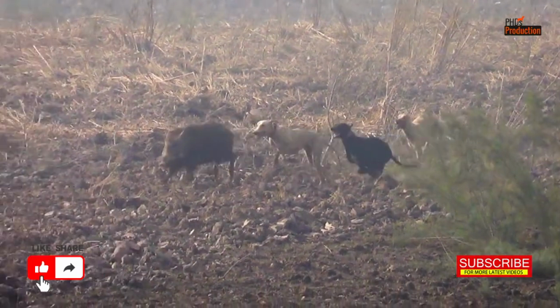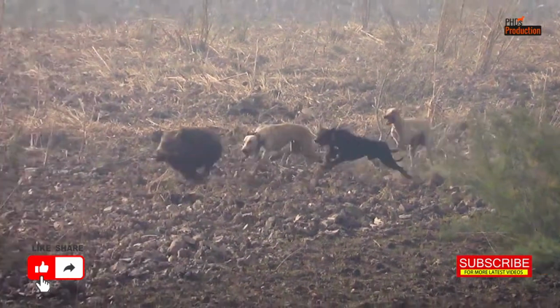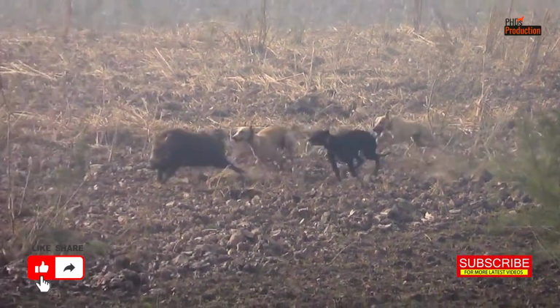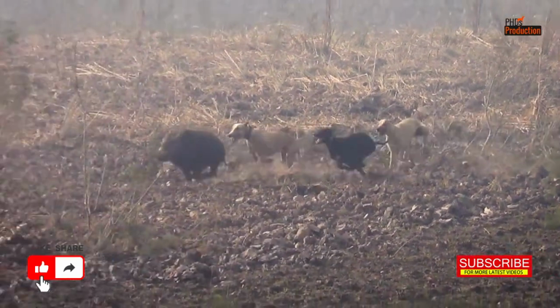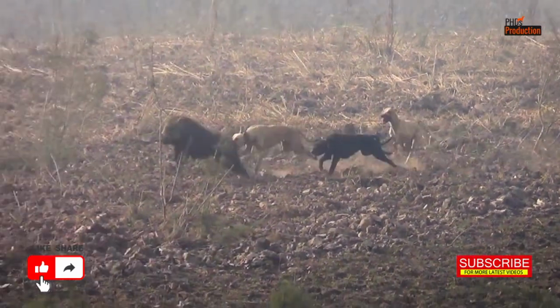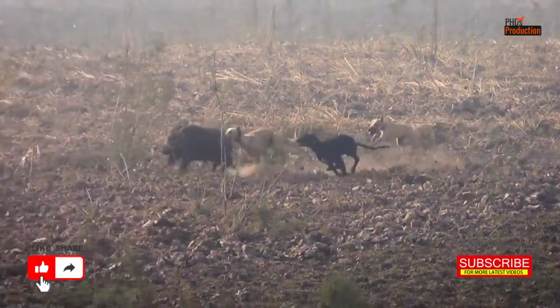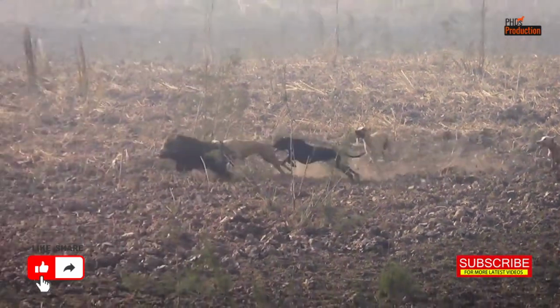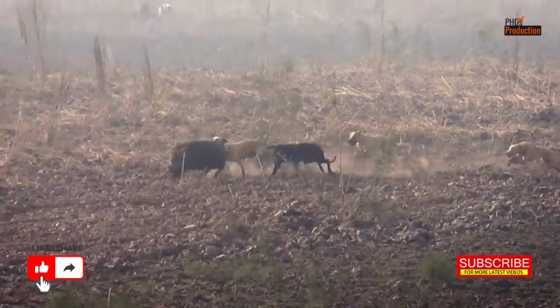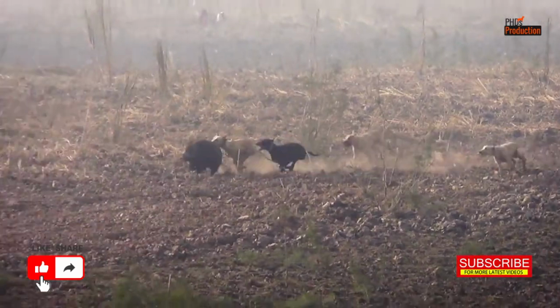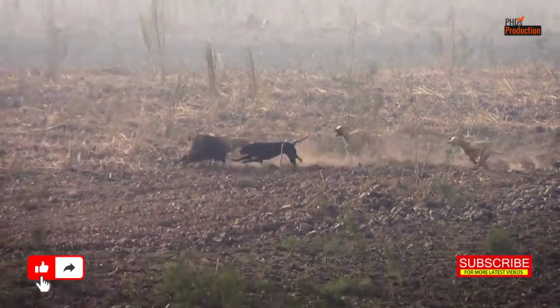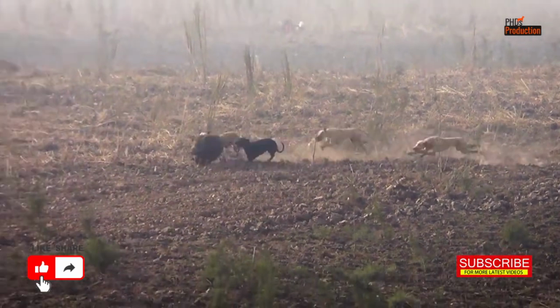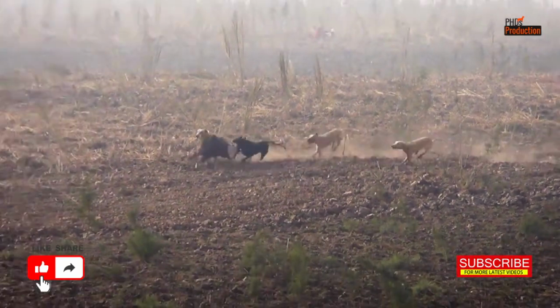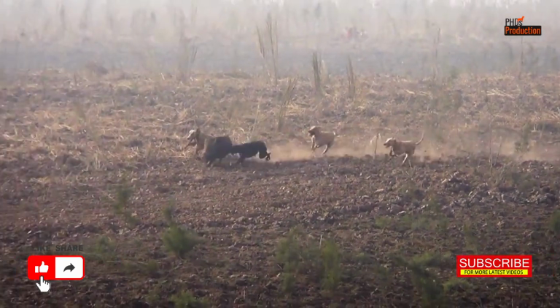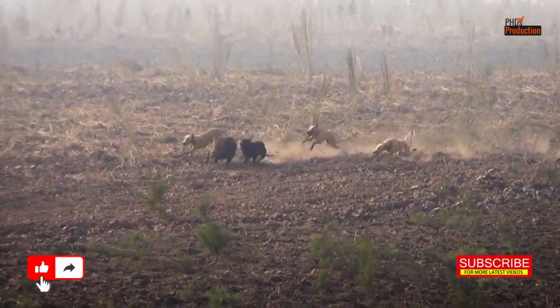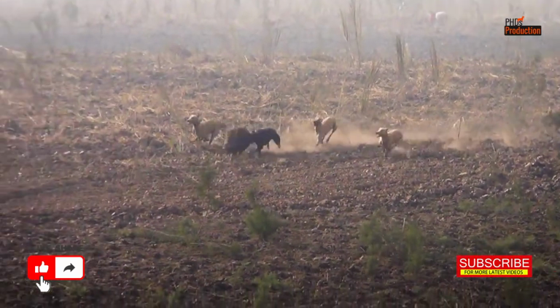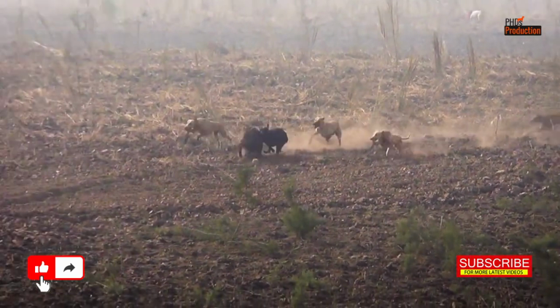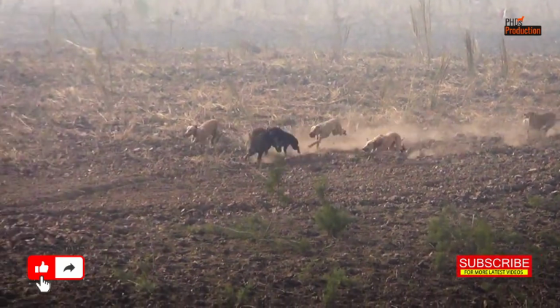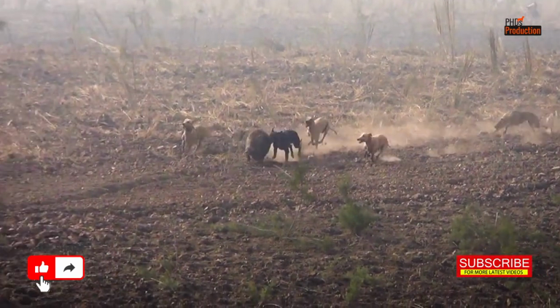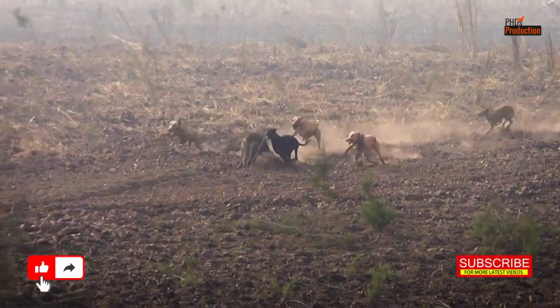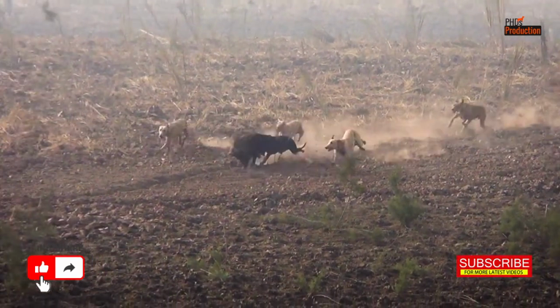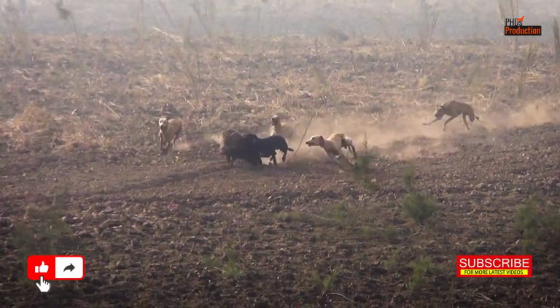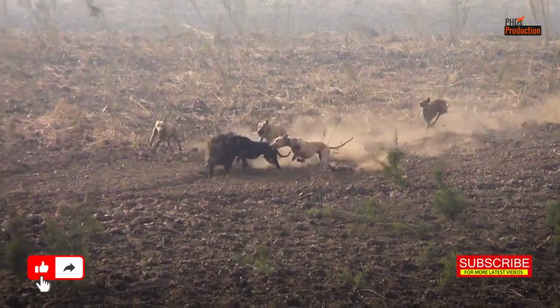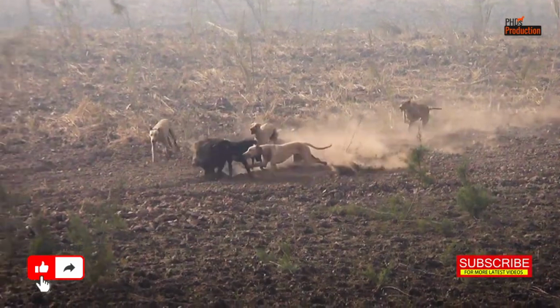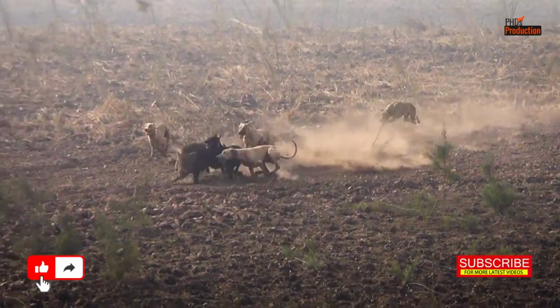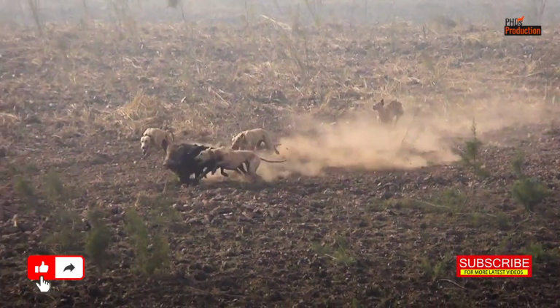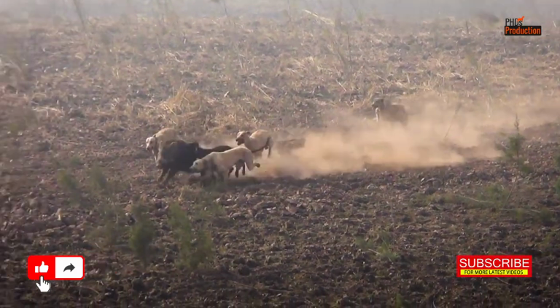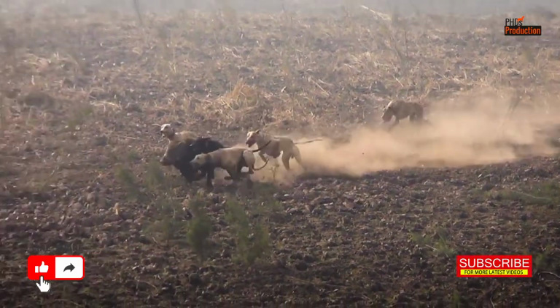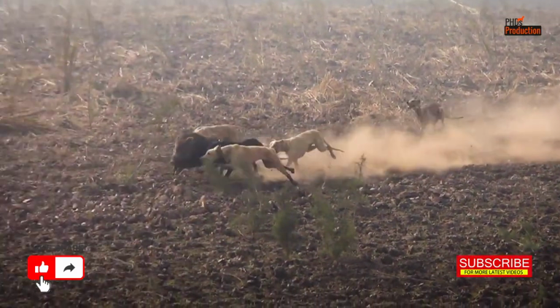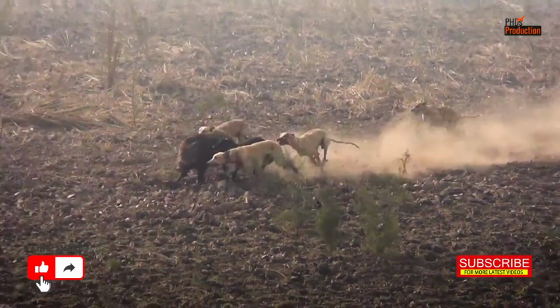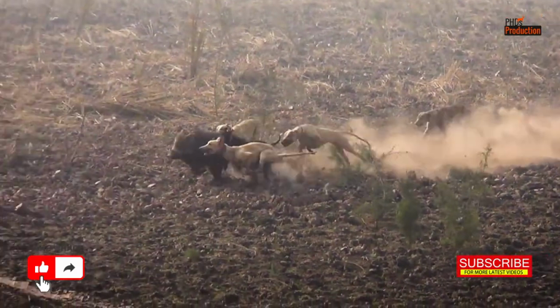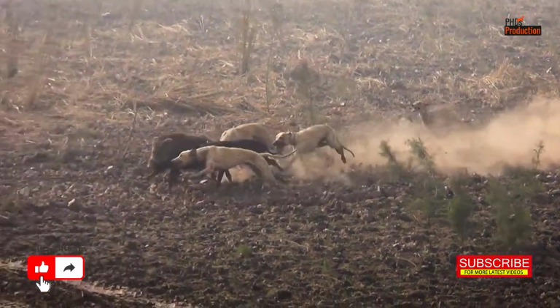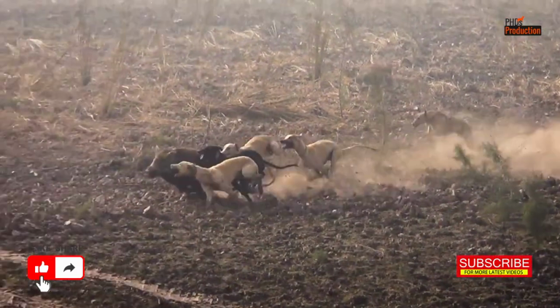Now it's time for the hunters to make their move. They approach carefully, ensuring a quick and humane harvest. Safety and respect for the animals are top priorities in this hunt.